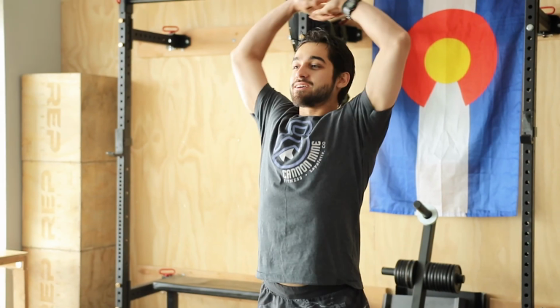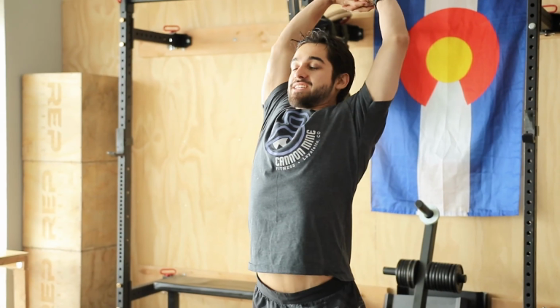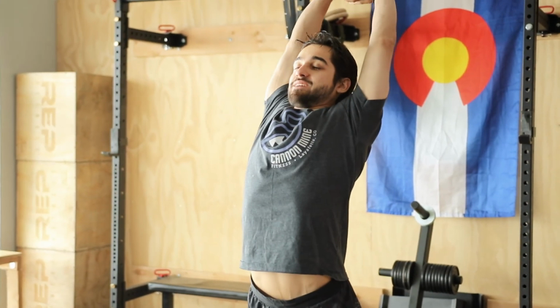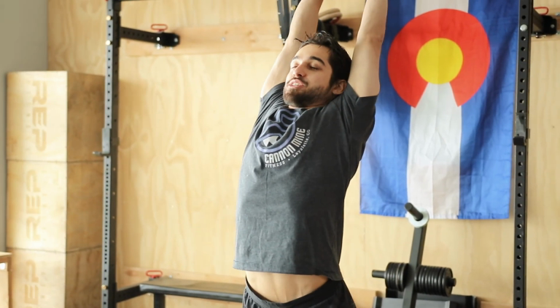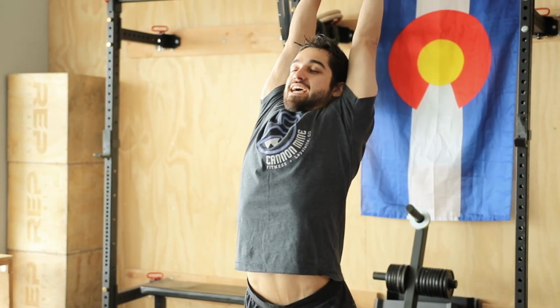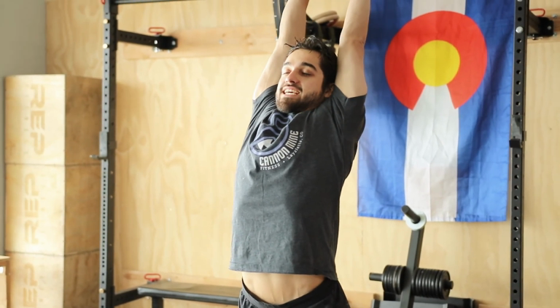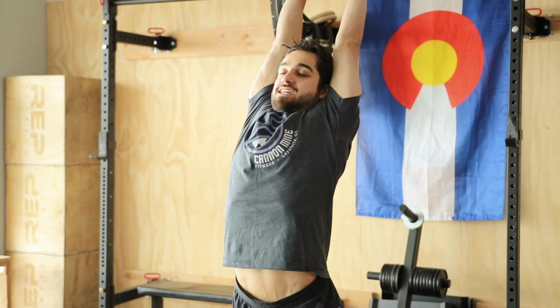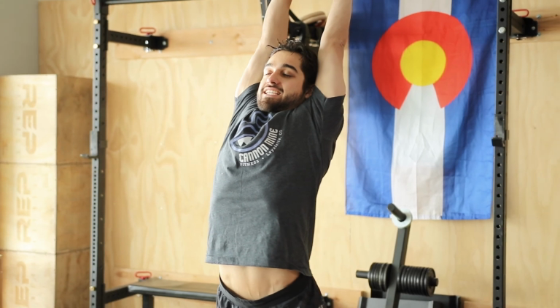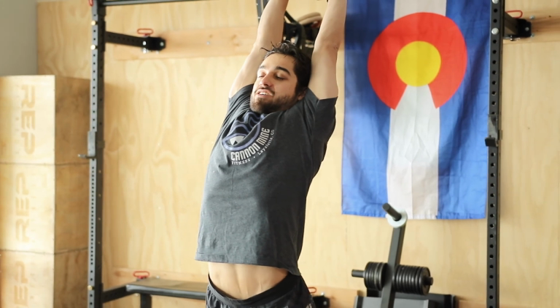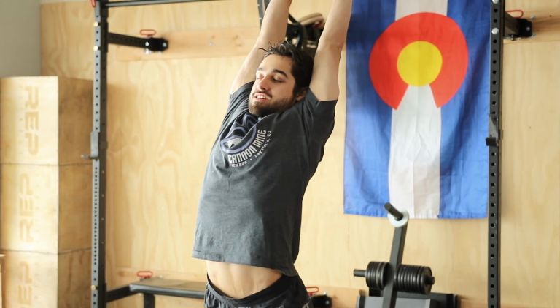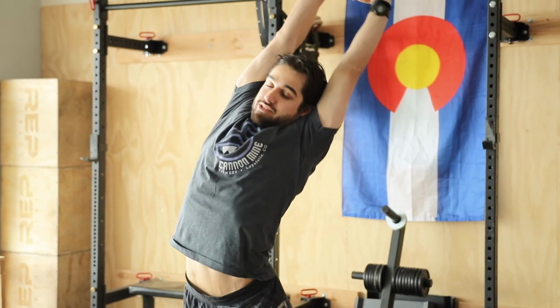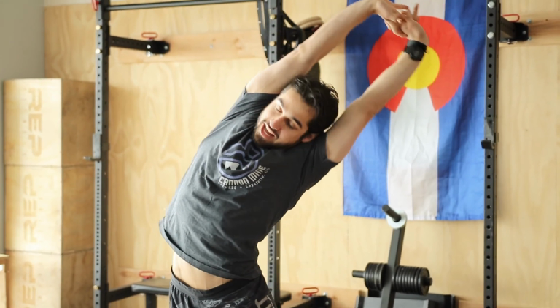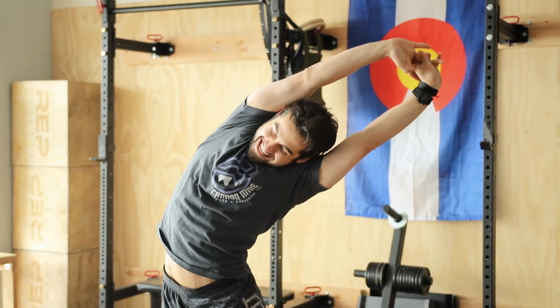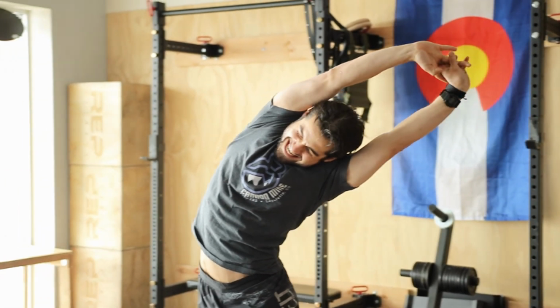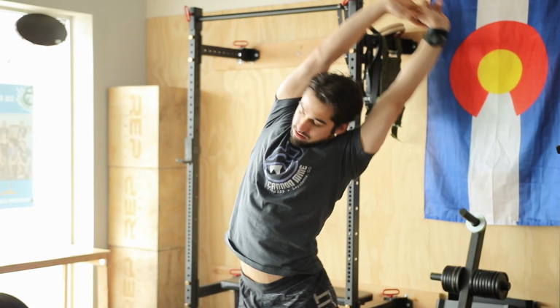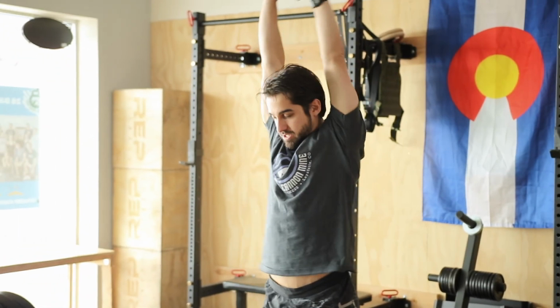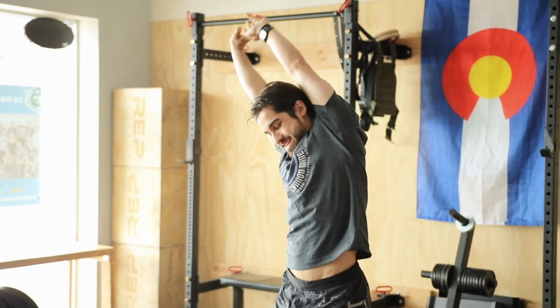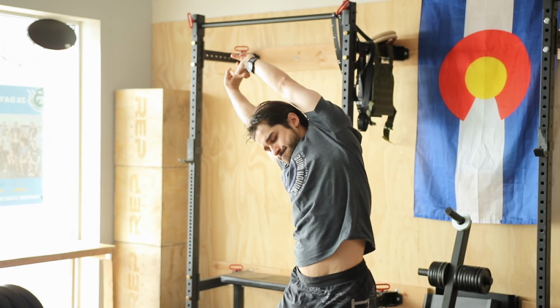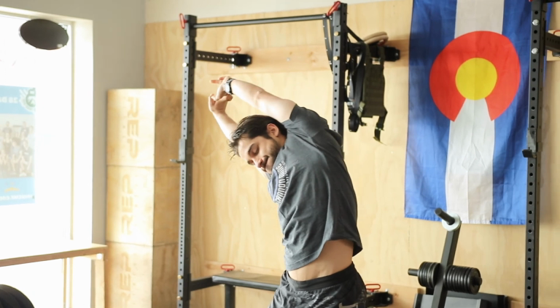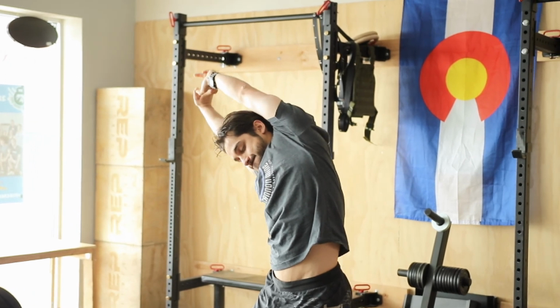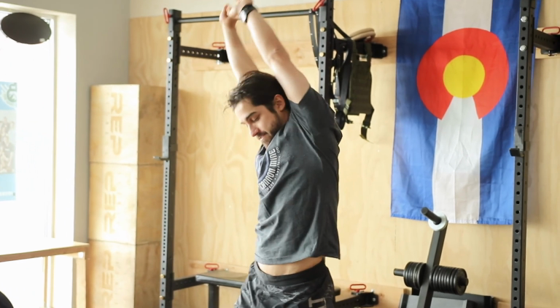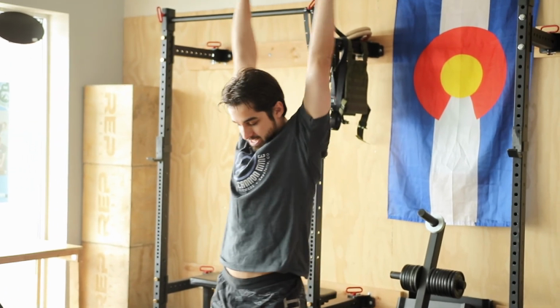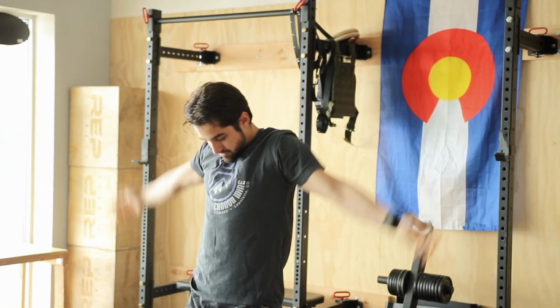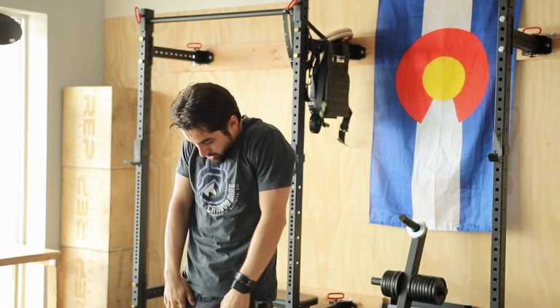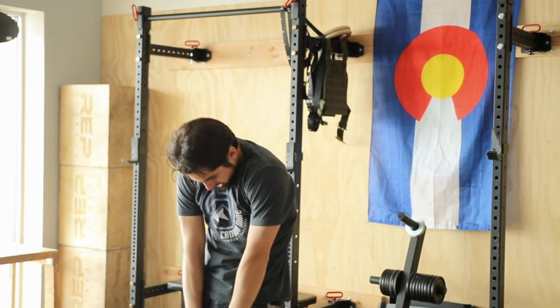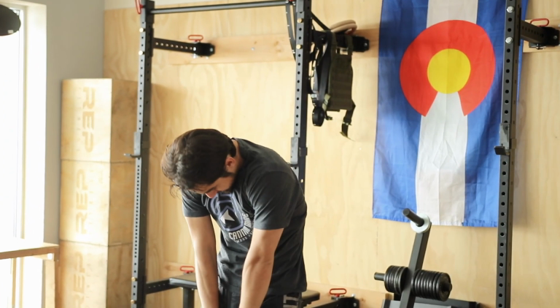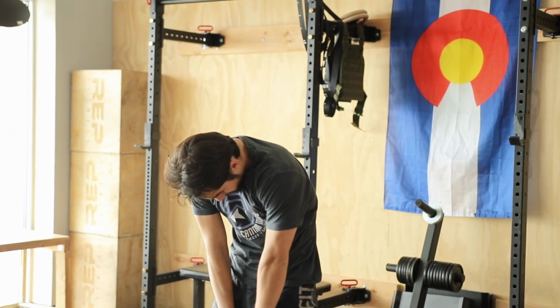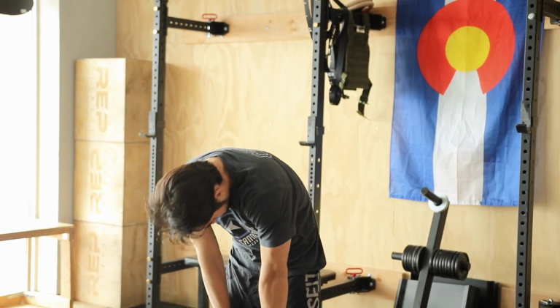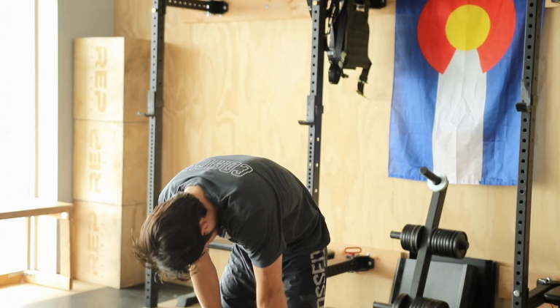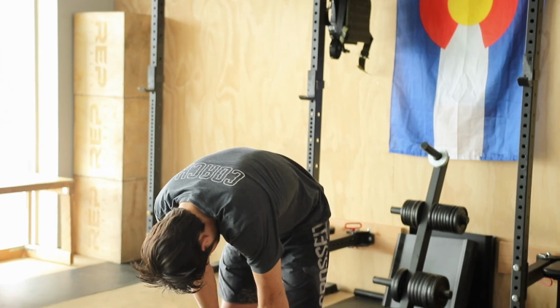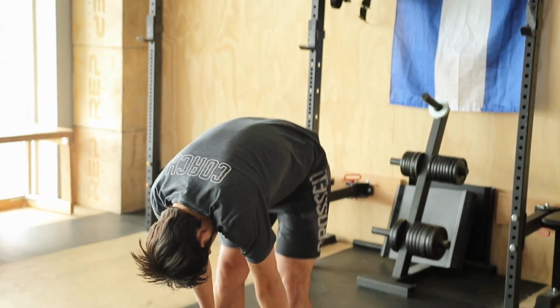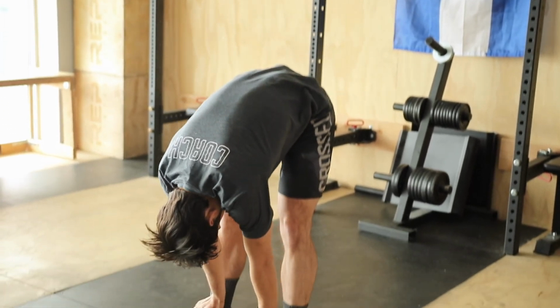Go ahead and get those hands together, reach for the ceiling, exhale, sit nice and tall. Go ahead and reach to the left, reach to the right. Tuck that chin, roll the shoulders, exhale one vertebrae at a time, reaching for the toes.